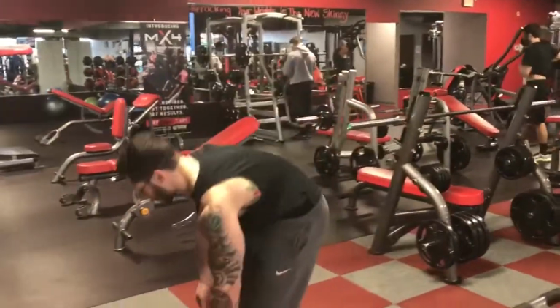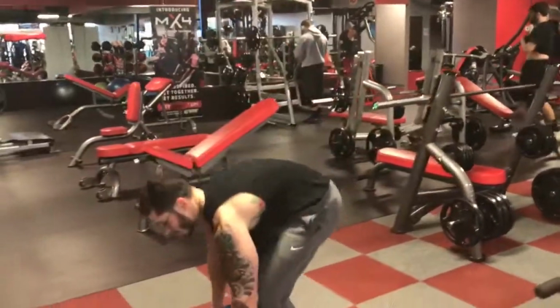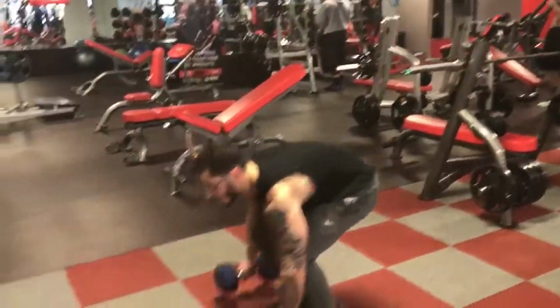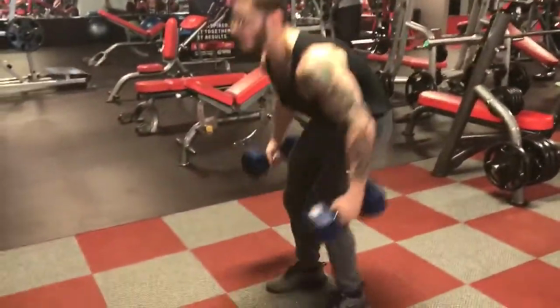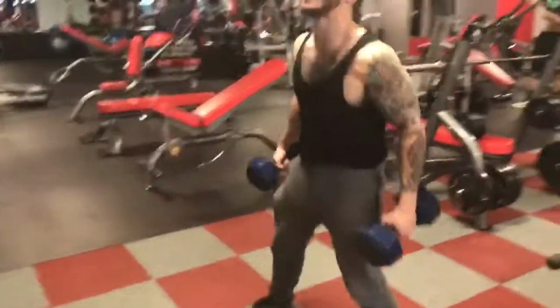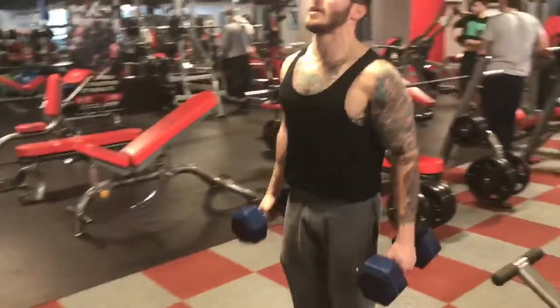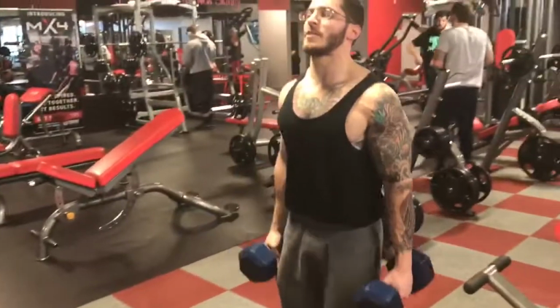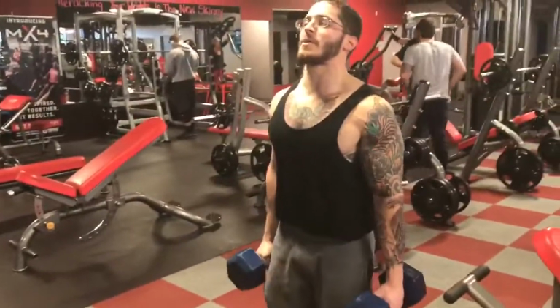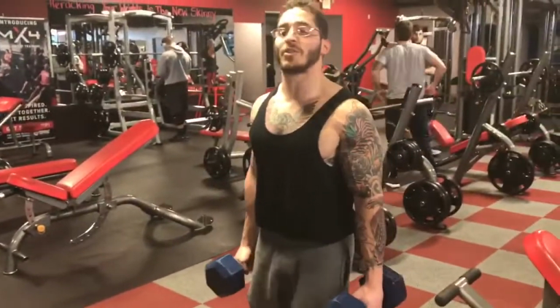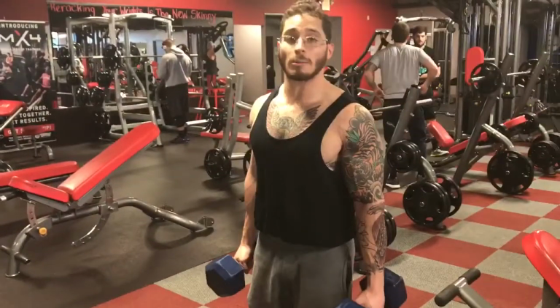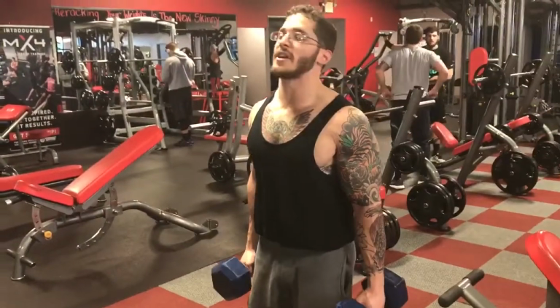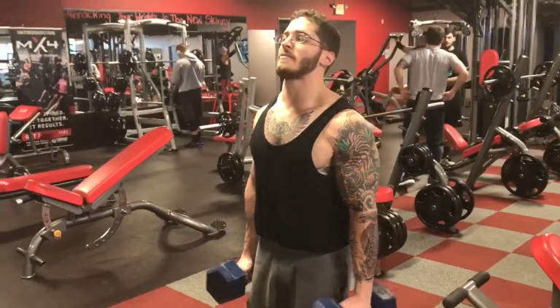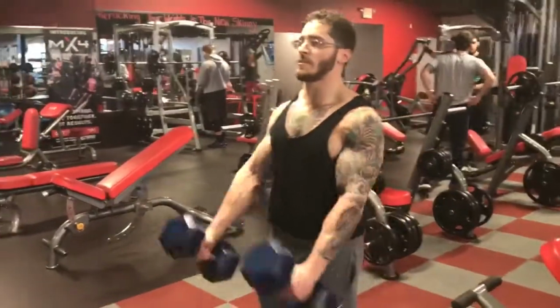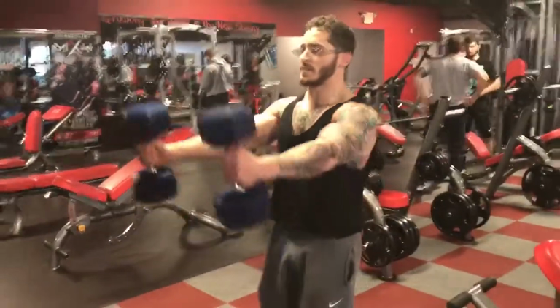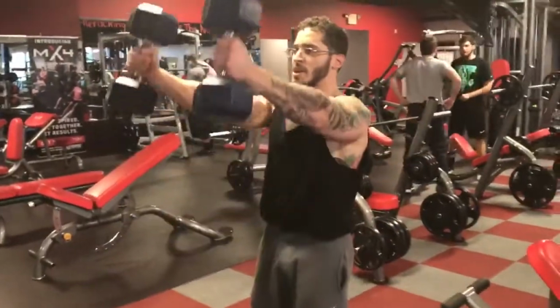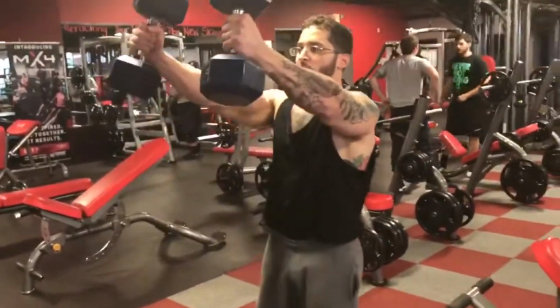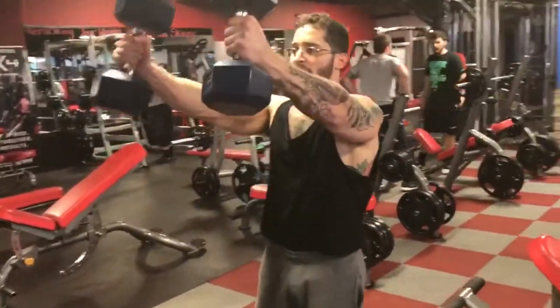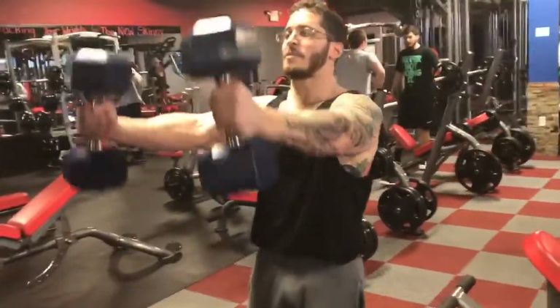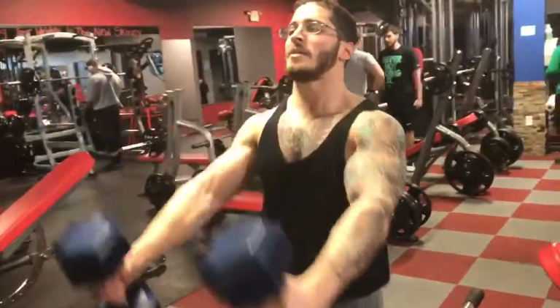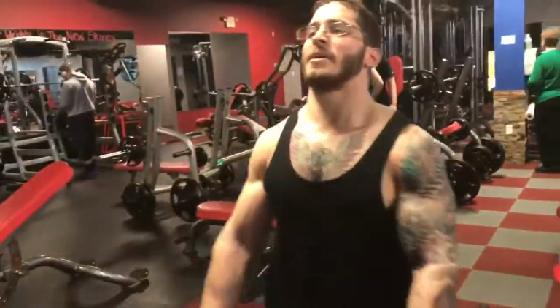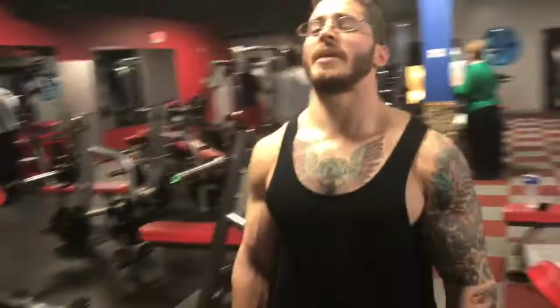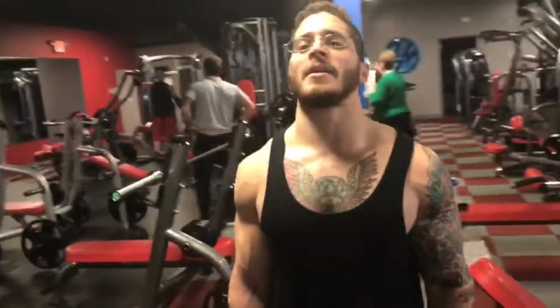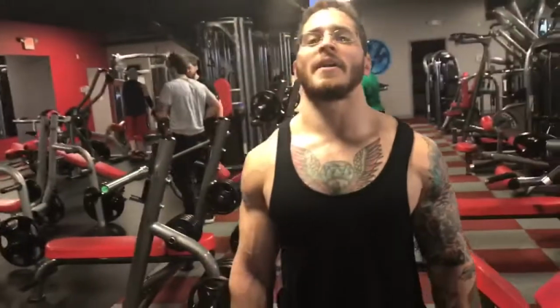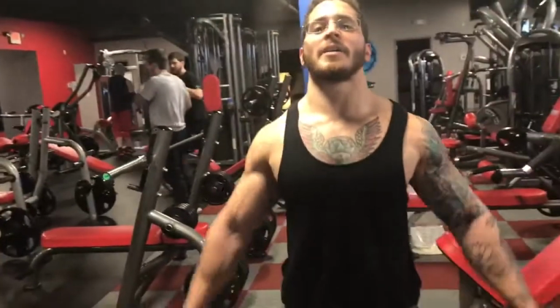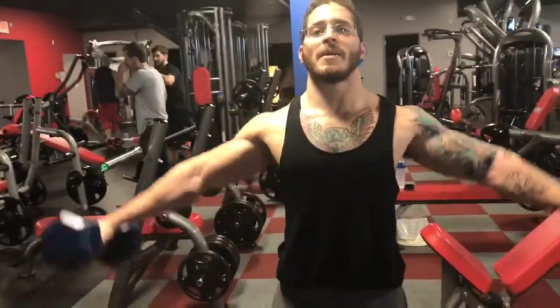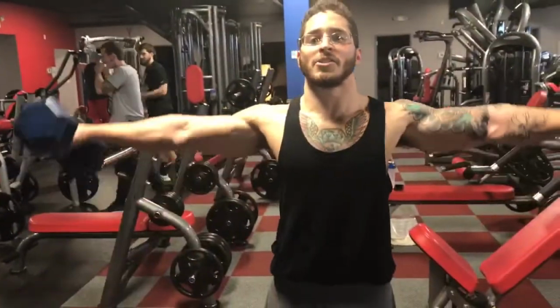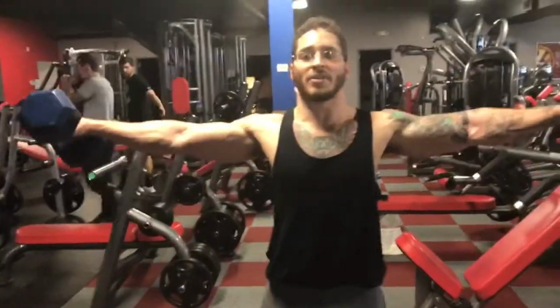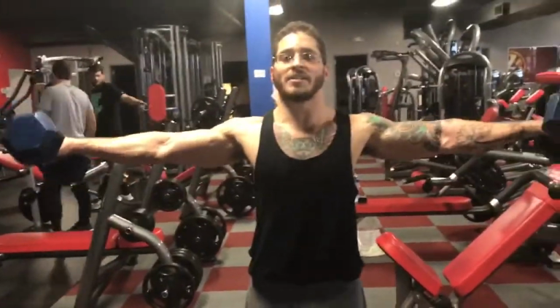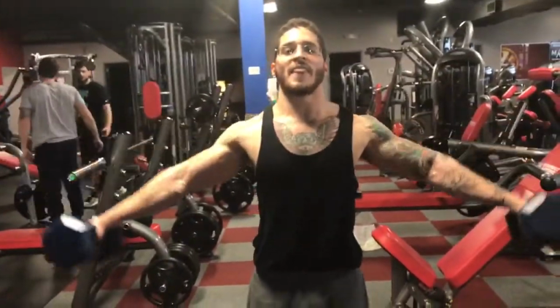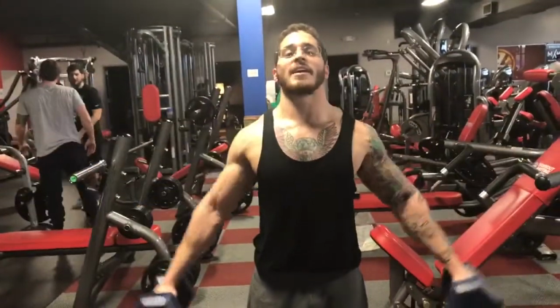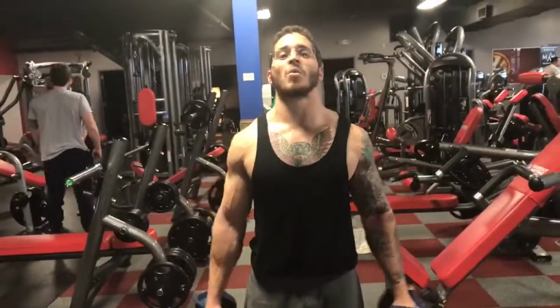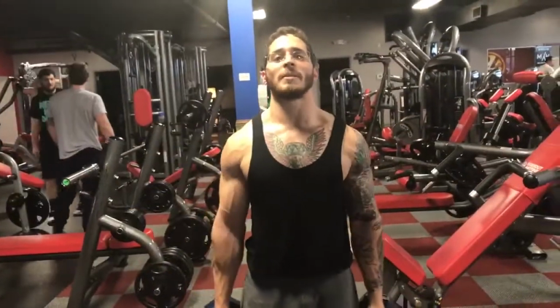So we're going to go ahead and pick up our dumbbells. First we're going to do front raises with your arms straight out. You want to go about eye level, bring them down, and then go ahead and bring them out and do your lateral raise. That counts as one rep.